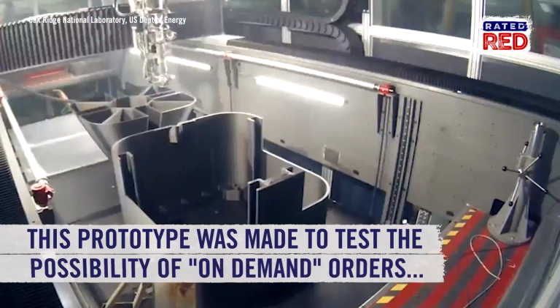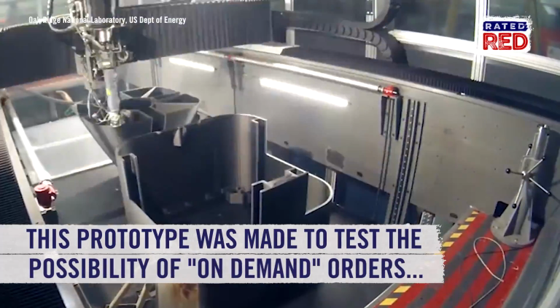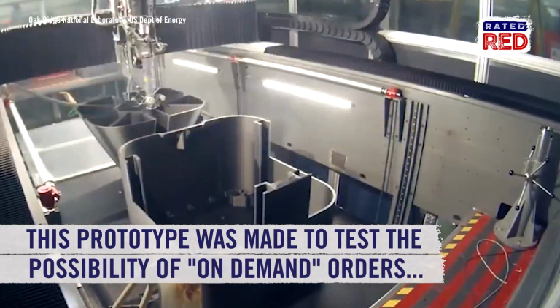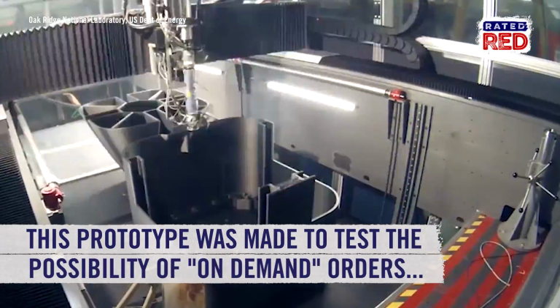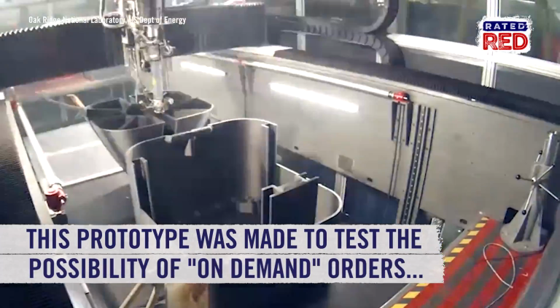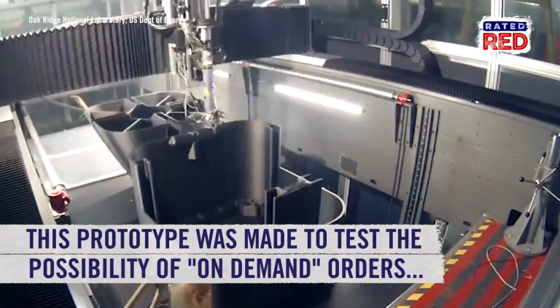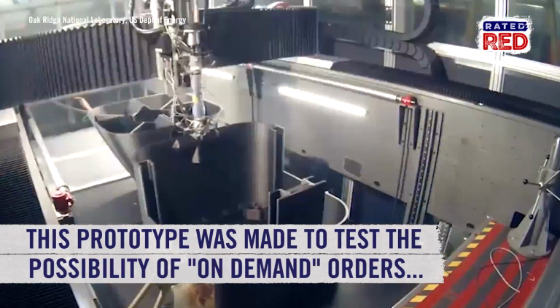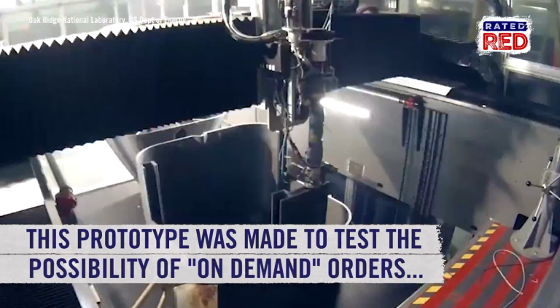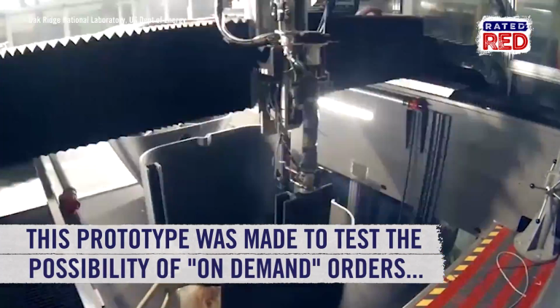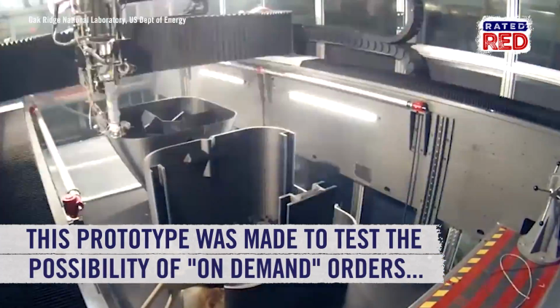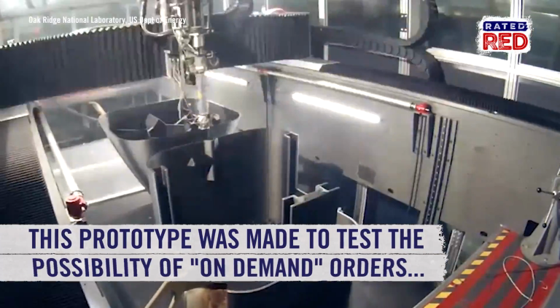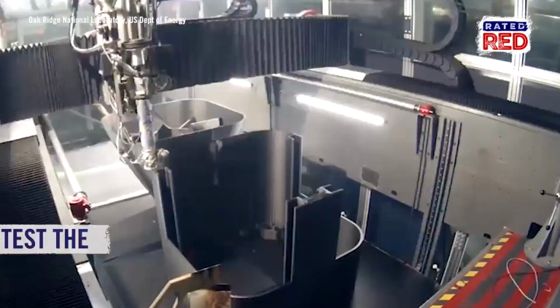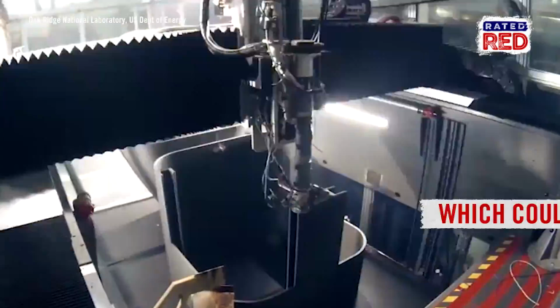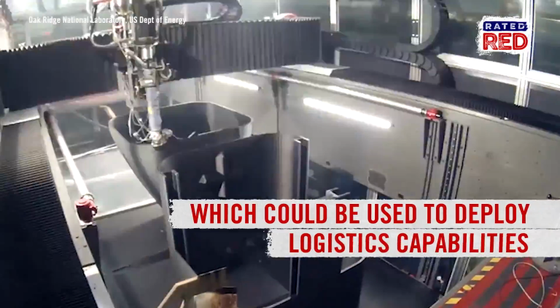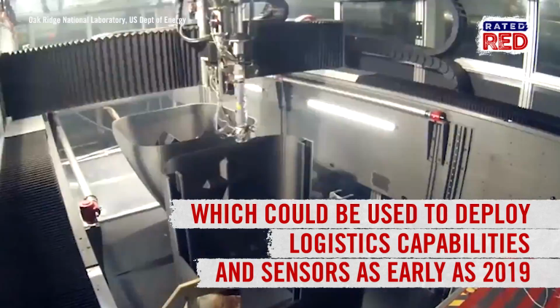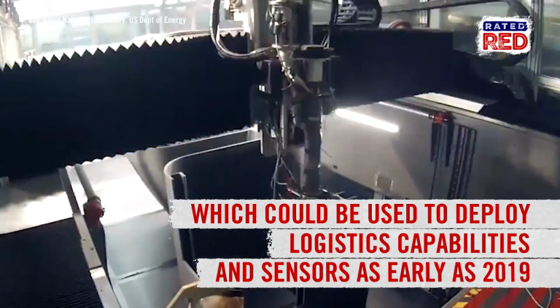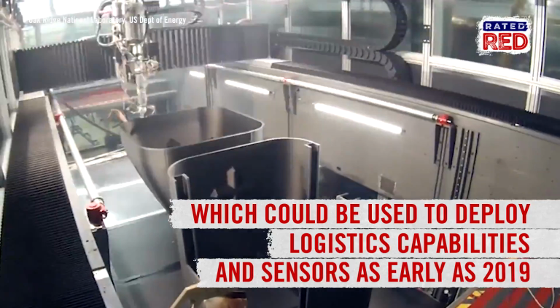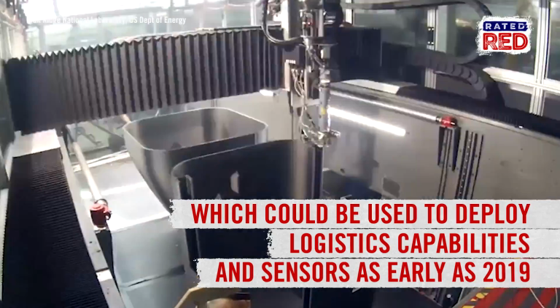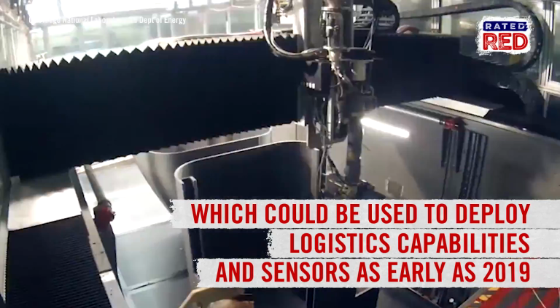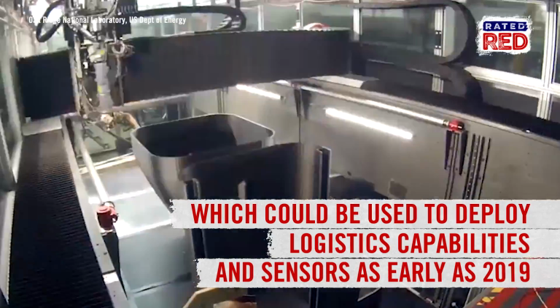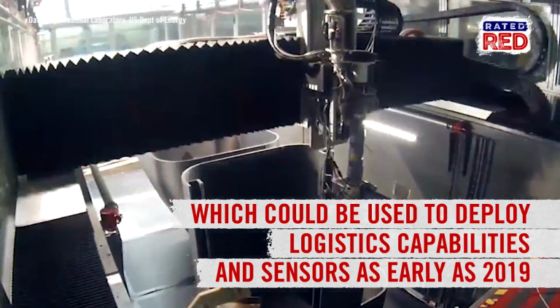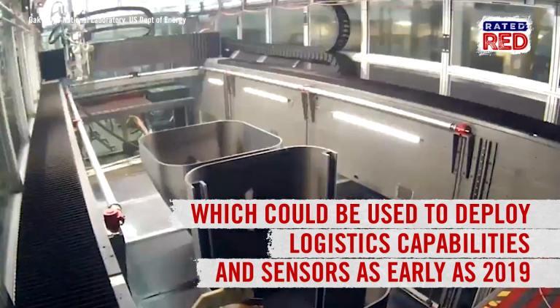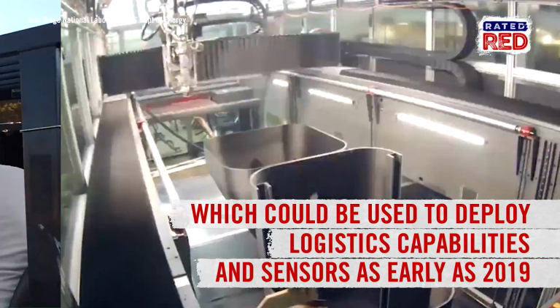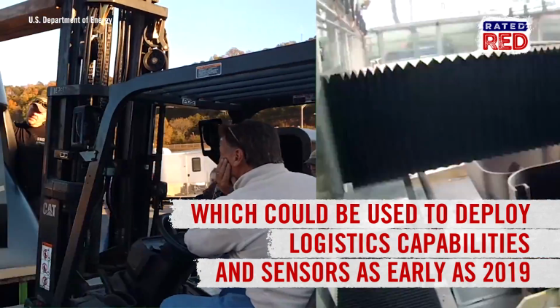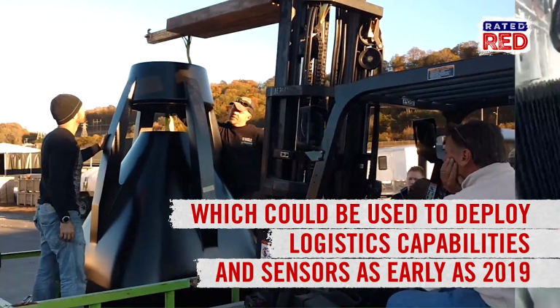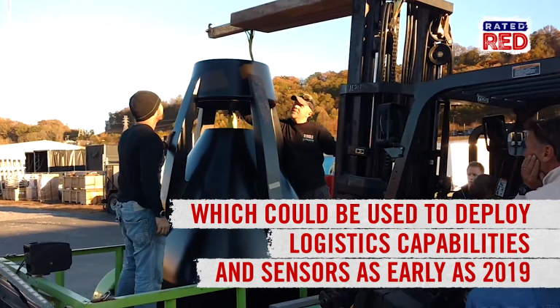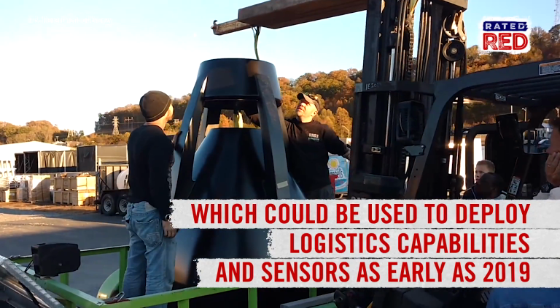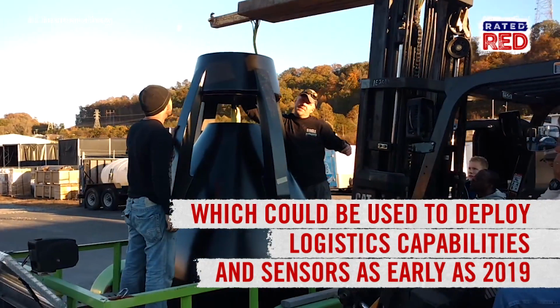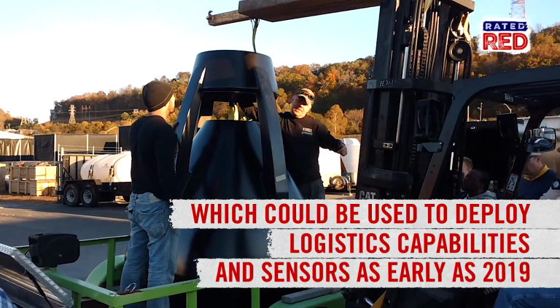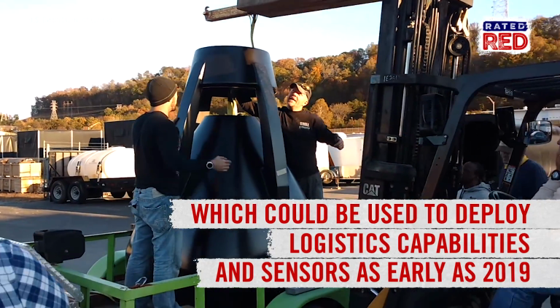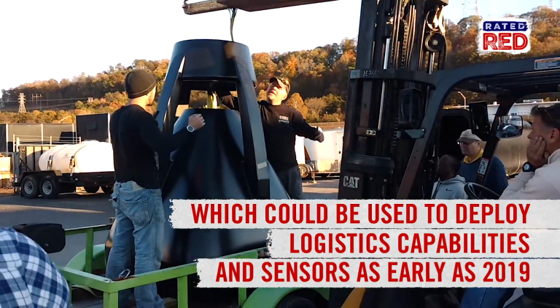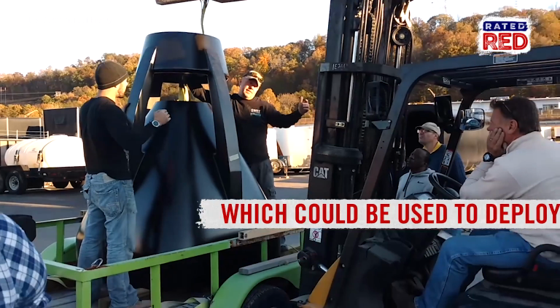This could allow the Navy to create on-demand submersible vehicles. The prototype hull would be used to deploy logistics capabilities and sensors. Fleets of these submersibles are expected to be in use as early as 2019.